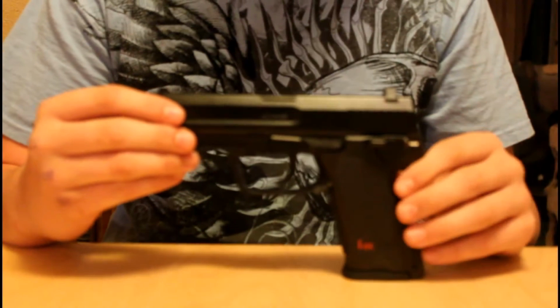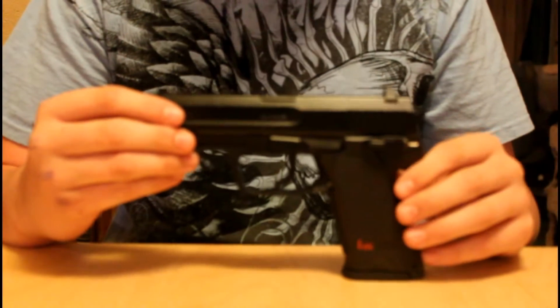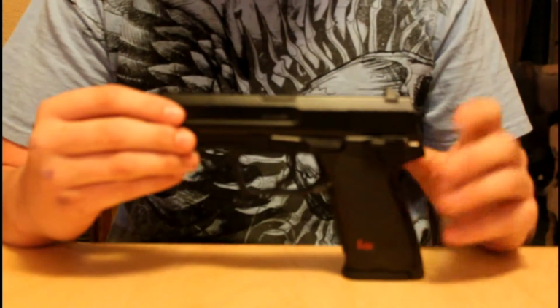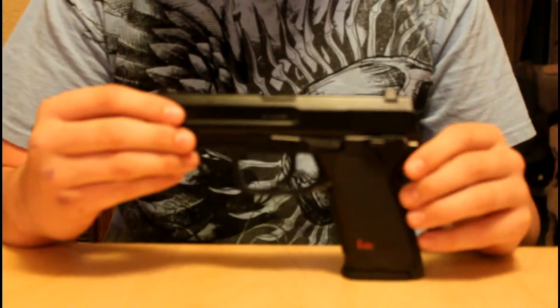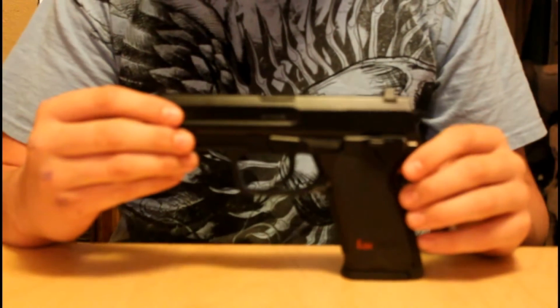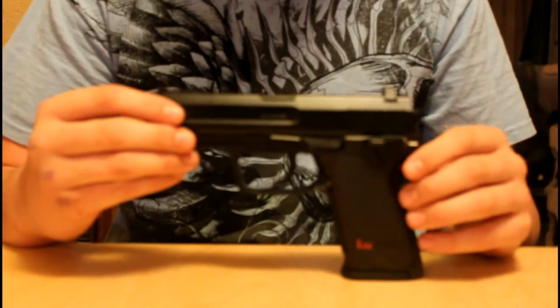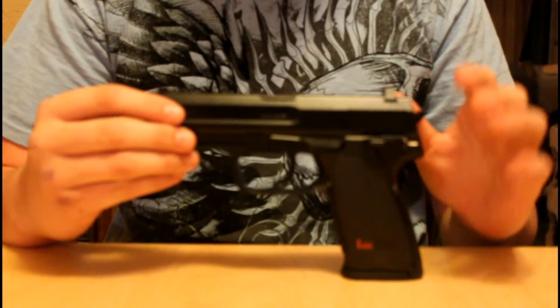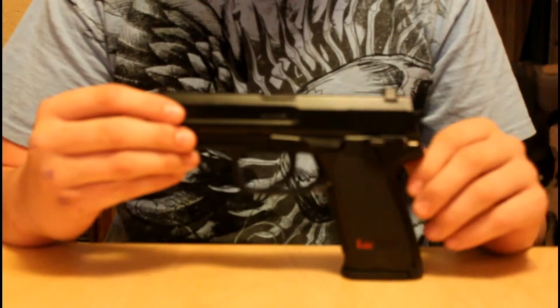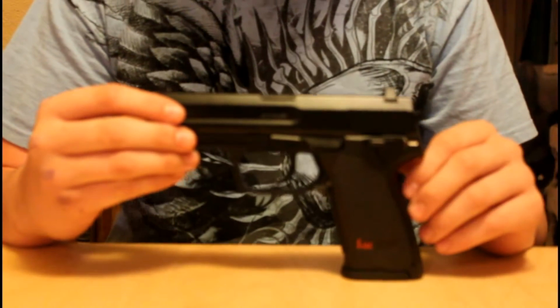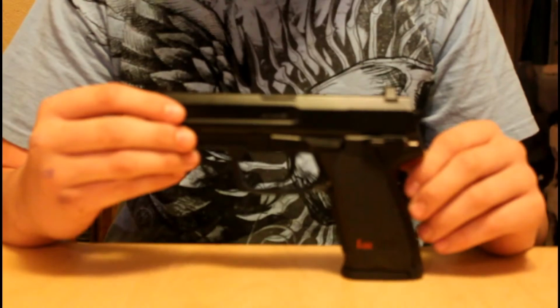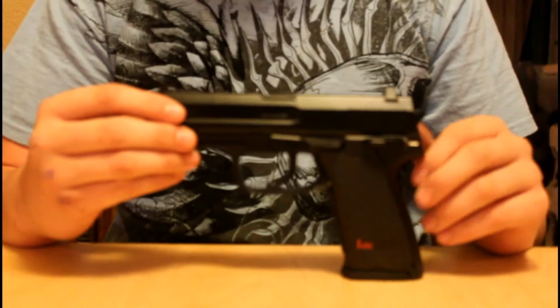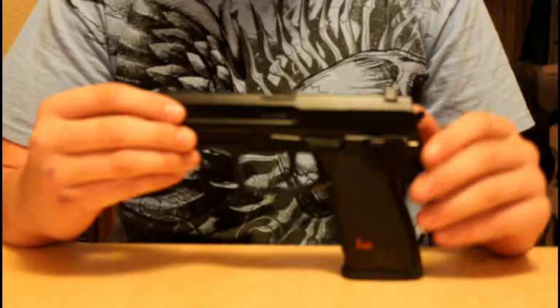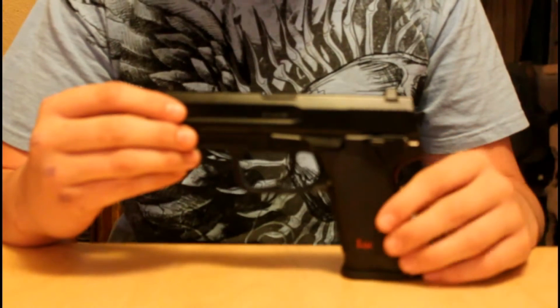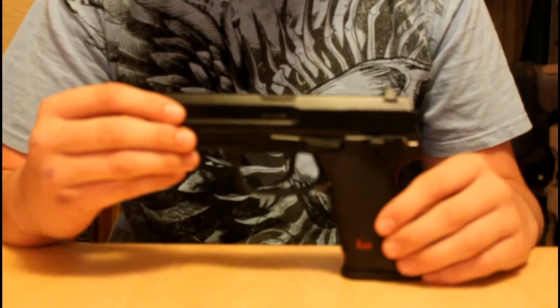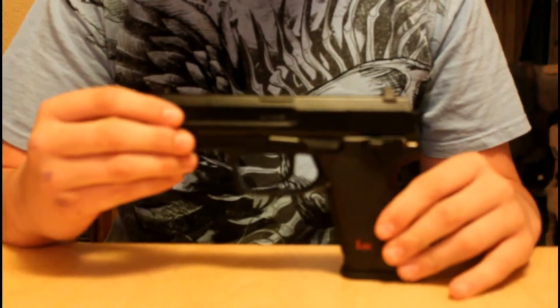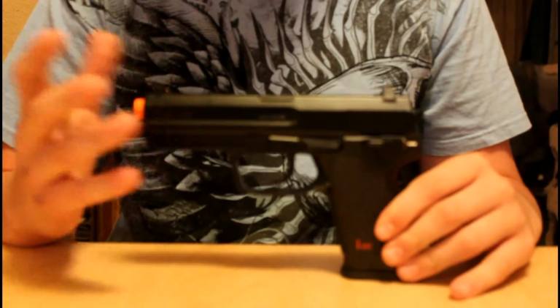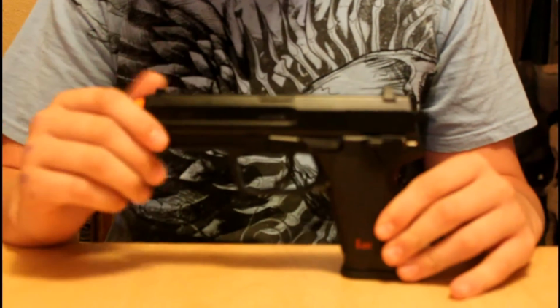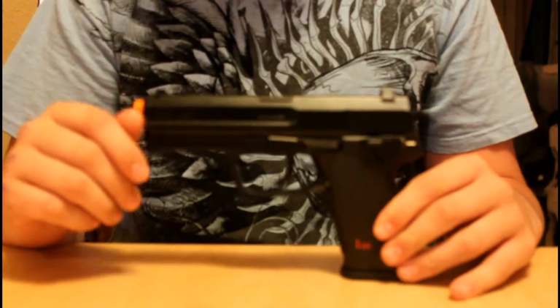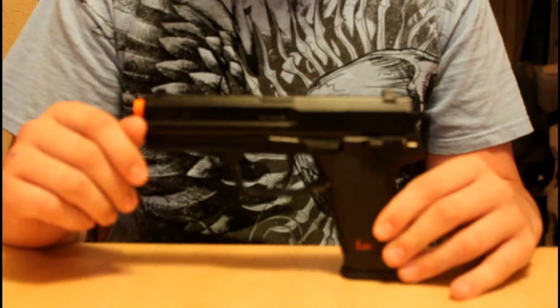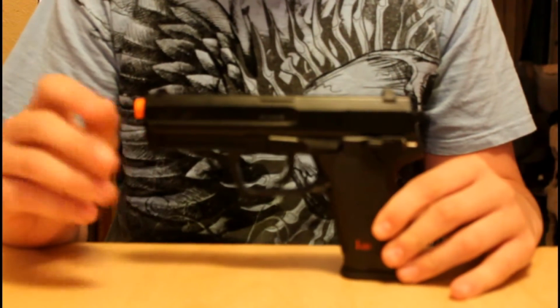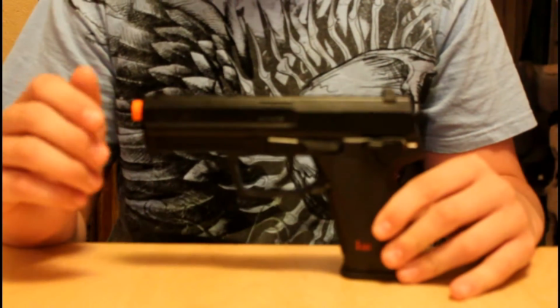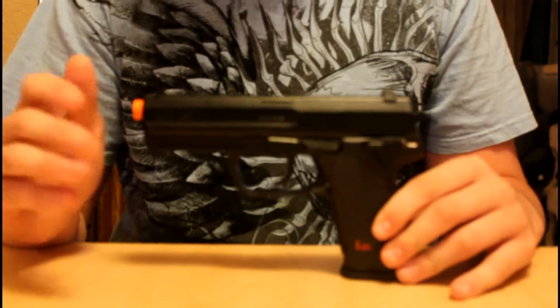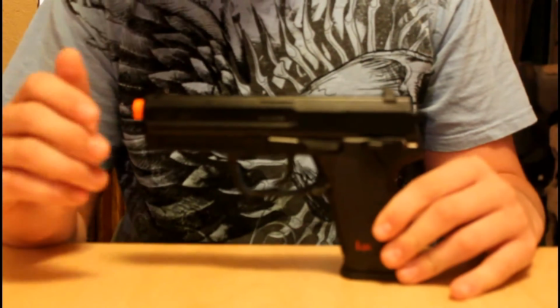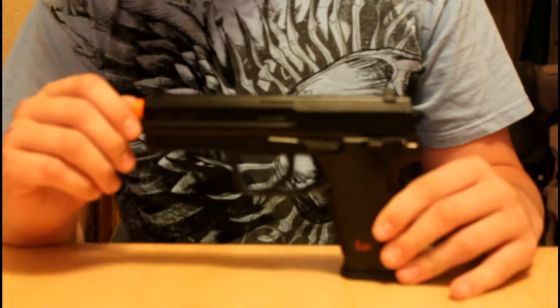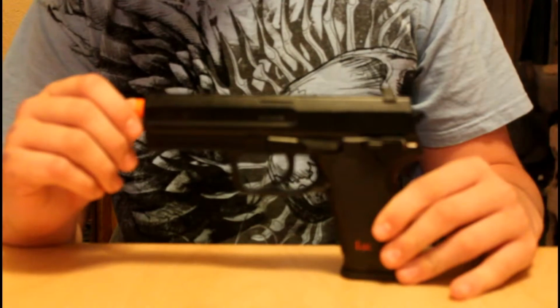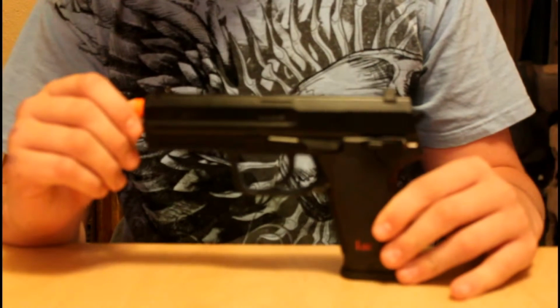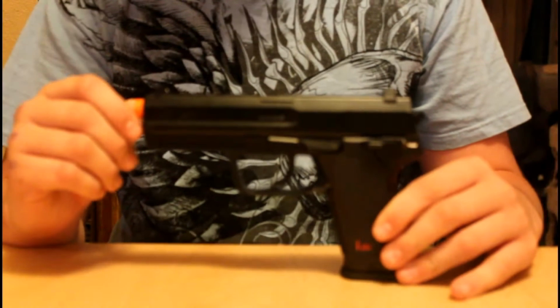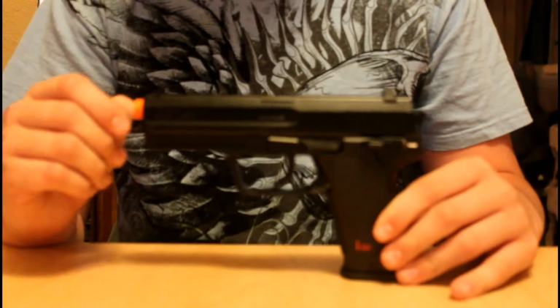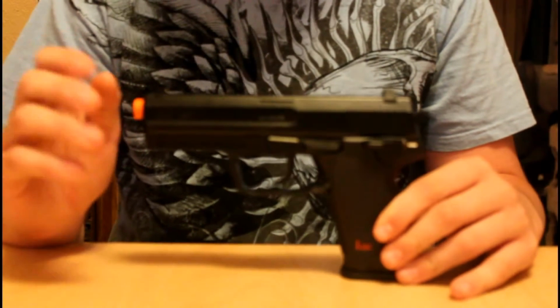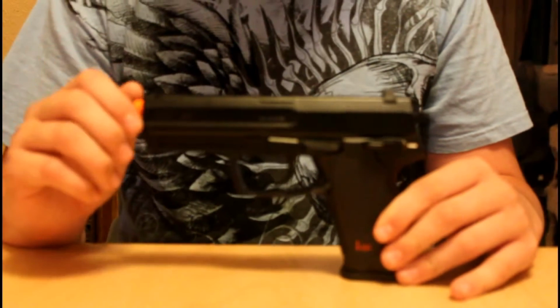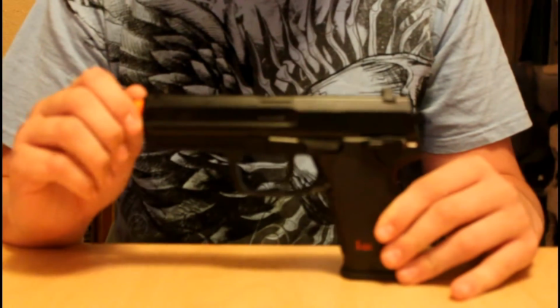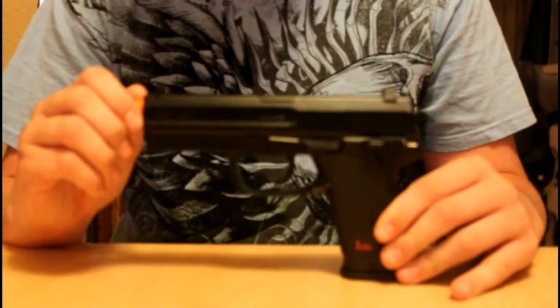I'd like to say that this is a fairly decent gun for the price of only $45. You can get this gun at any of your airsoft retailers, or you can even get it at Walmart.